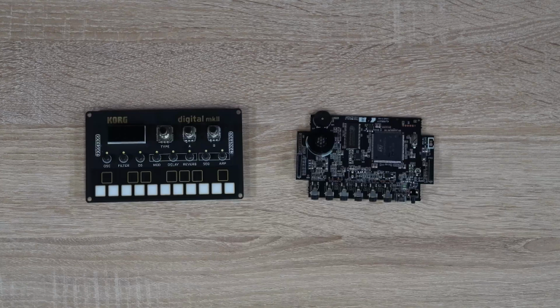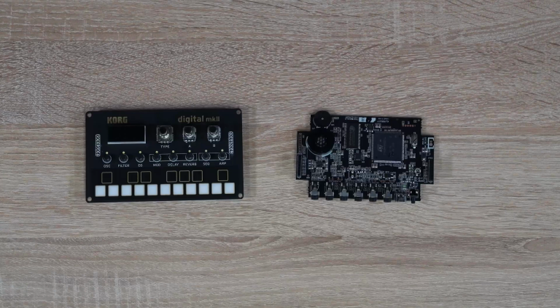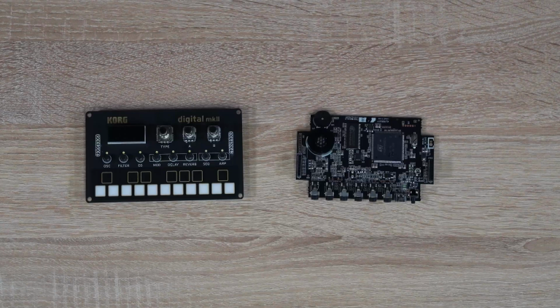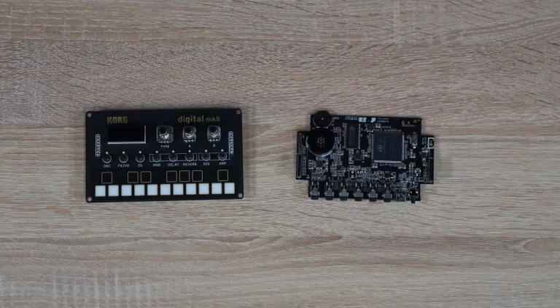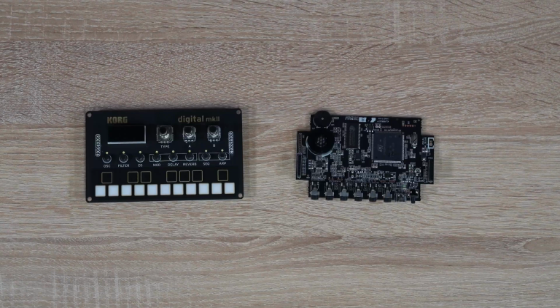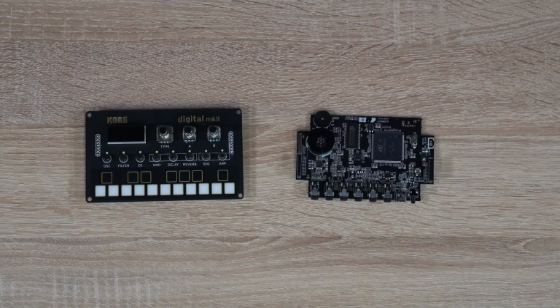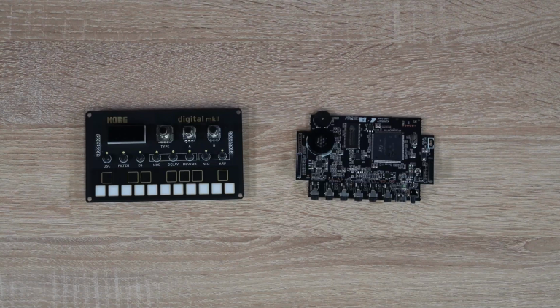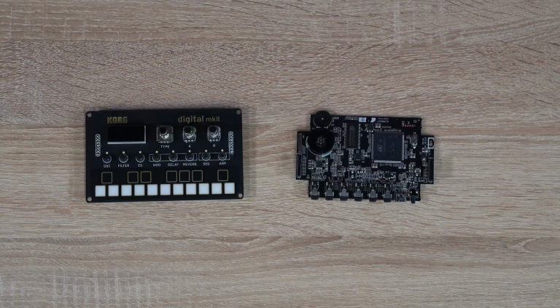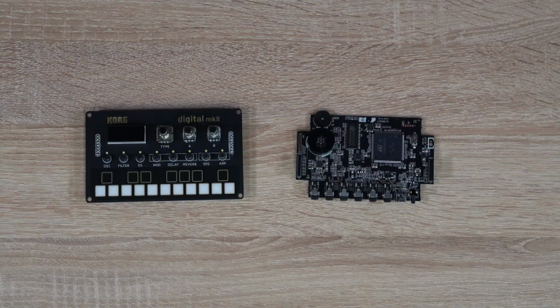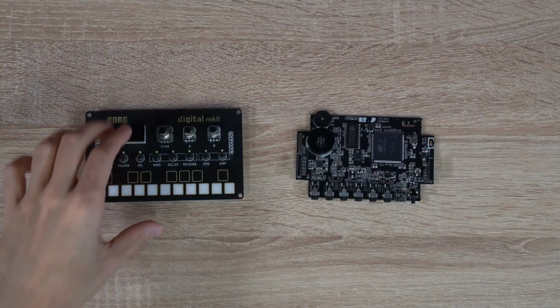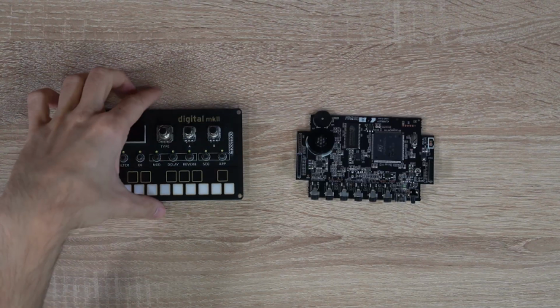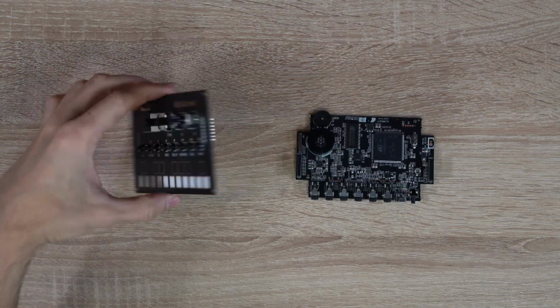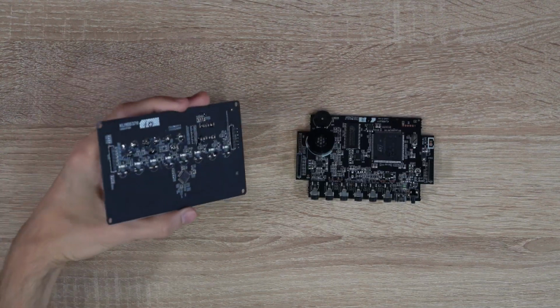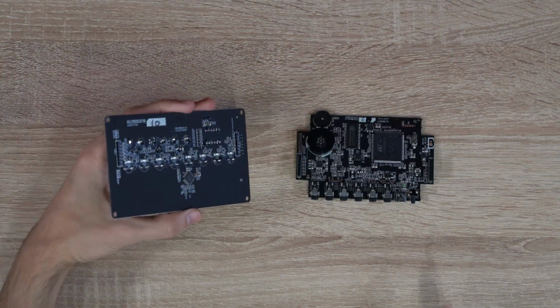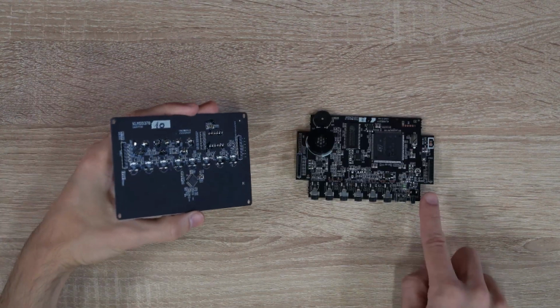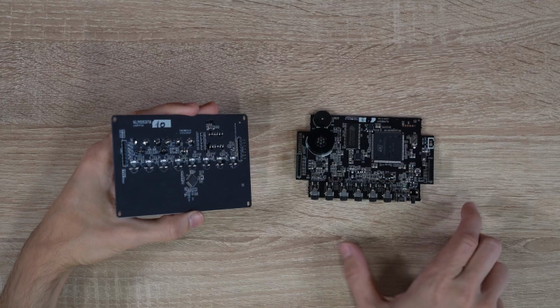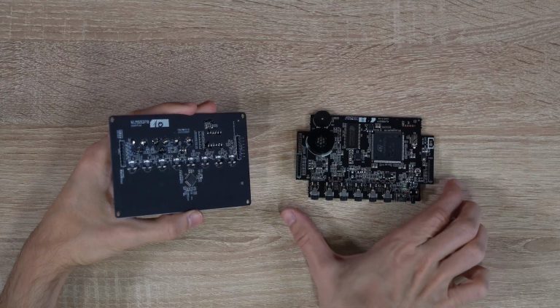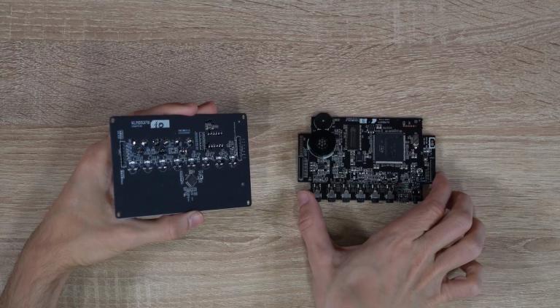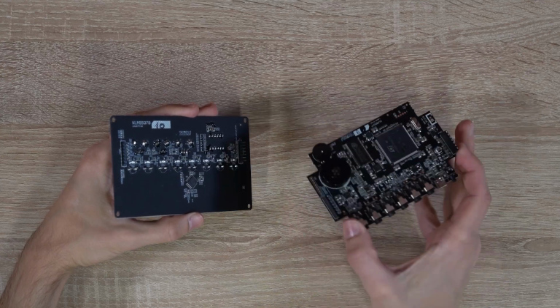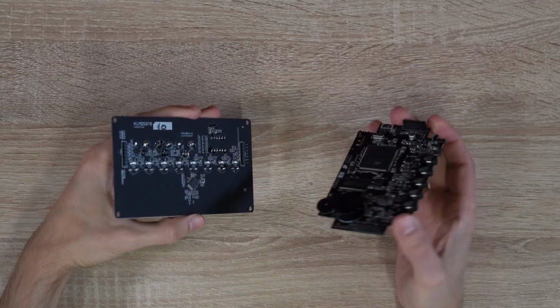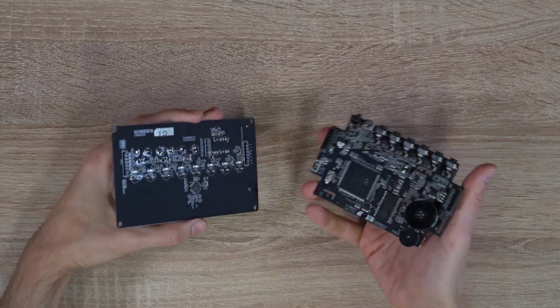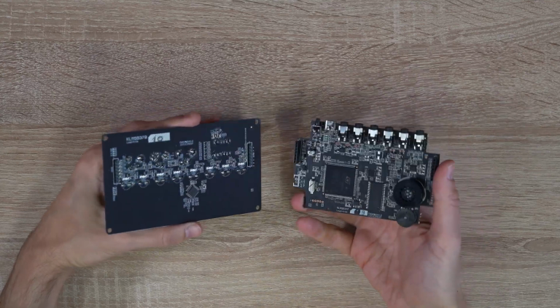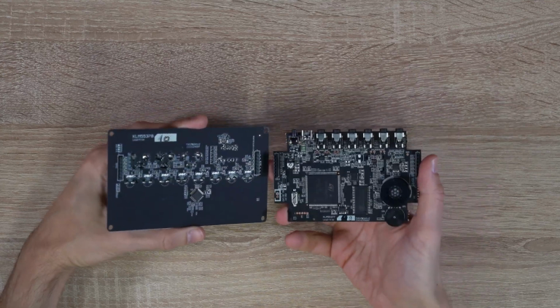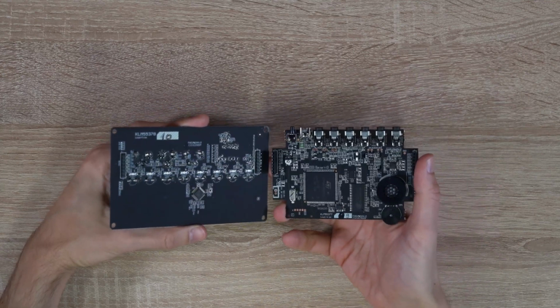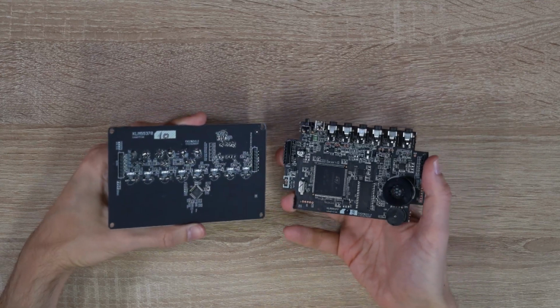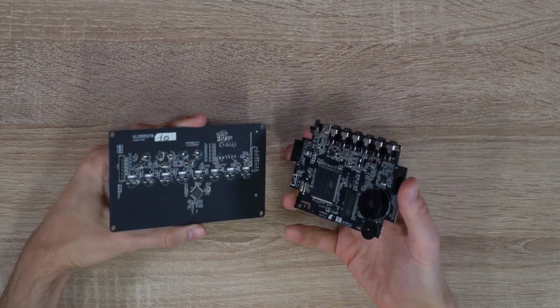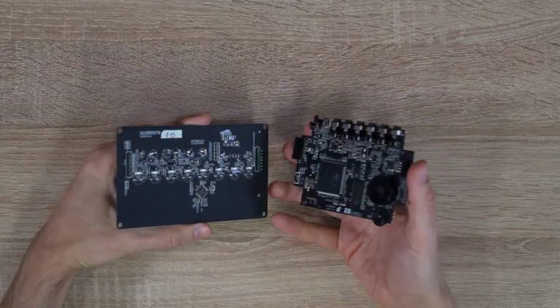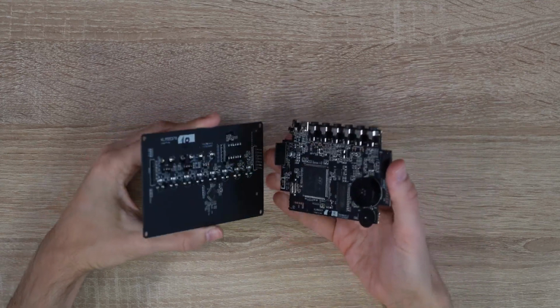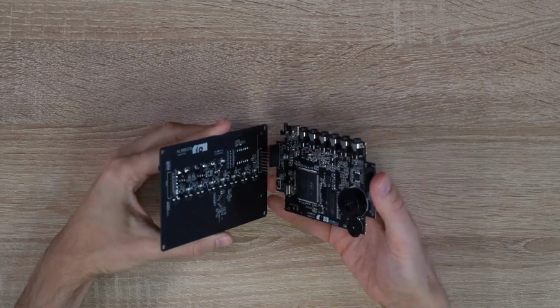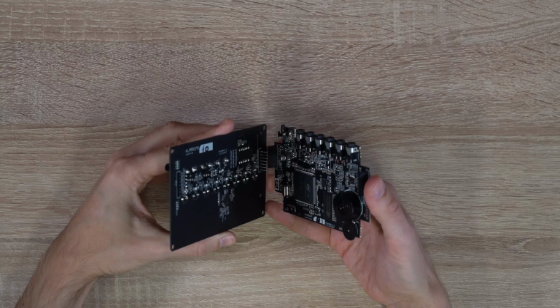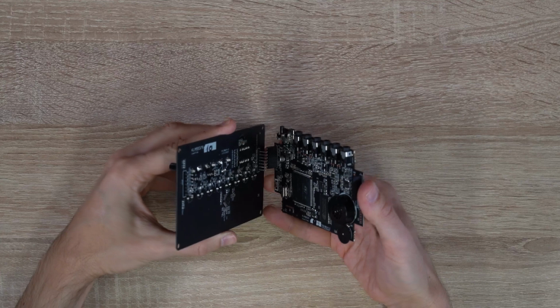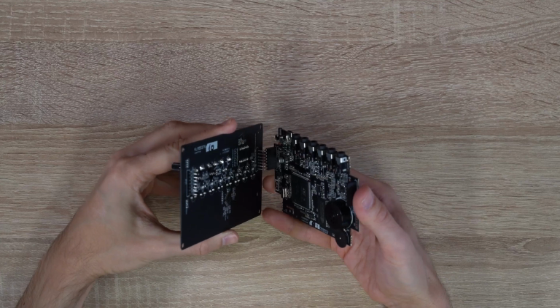Next, we can connect the main circuit board with the front panel. On the back of the front panel, there are pins to insert the connectors on the circuit board. Make sure they're aligned correctly and press them together like this.